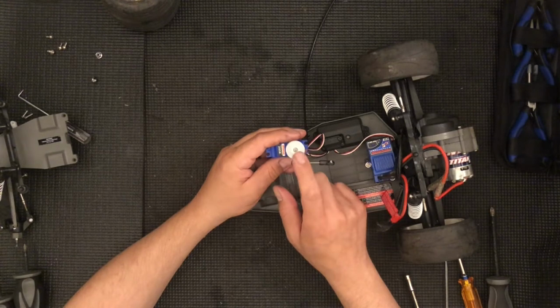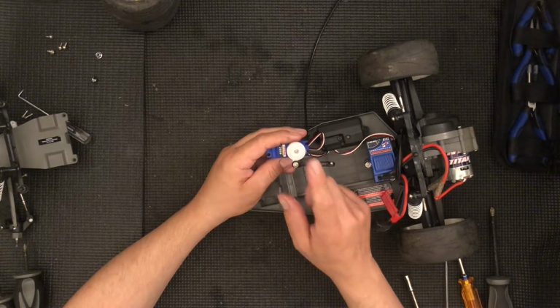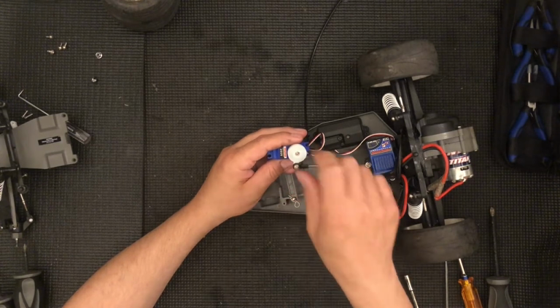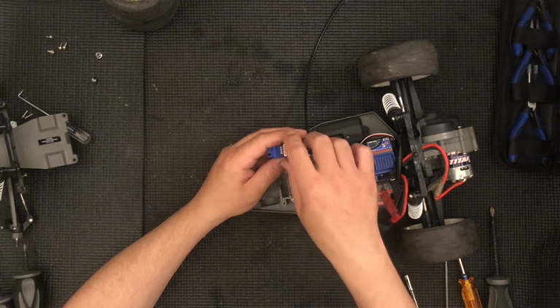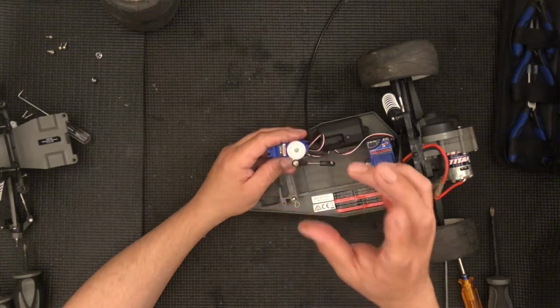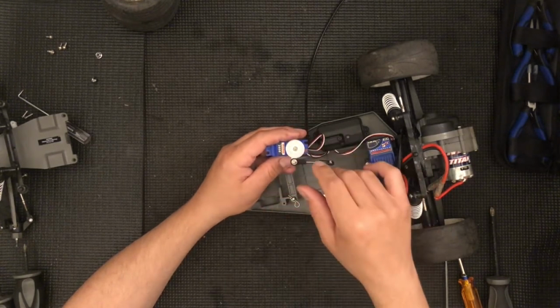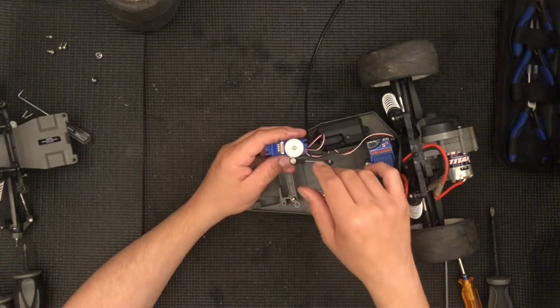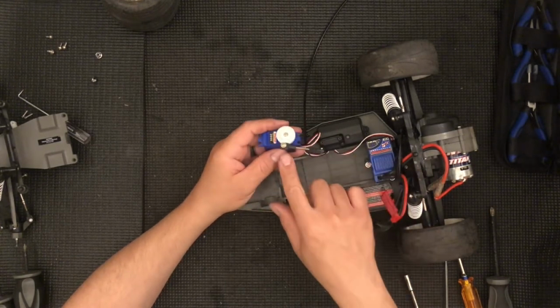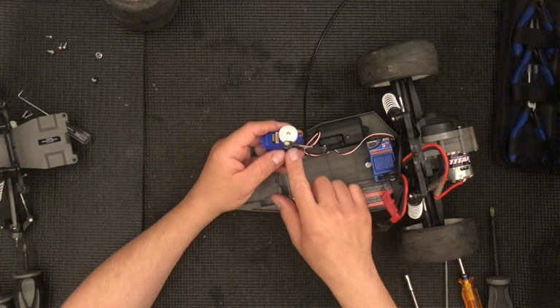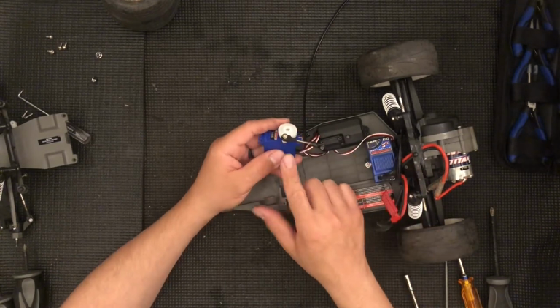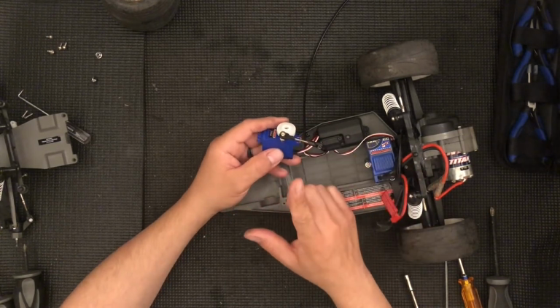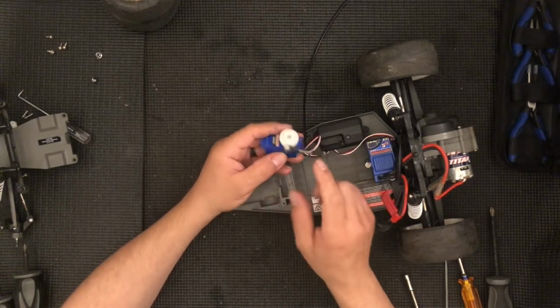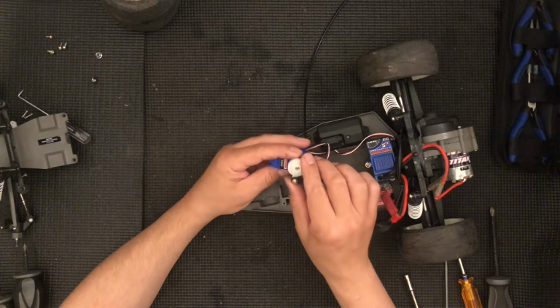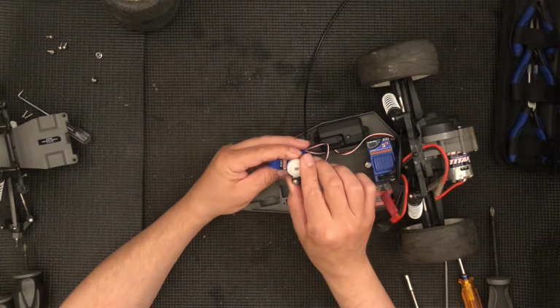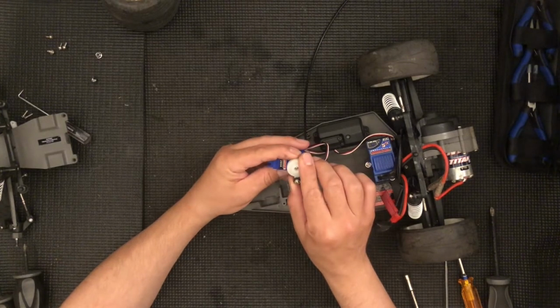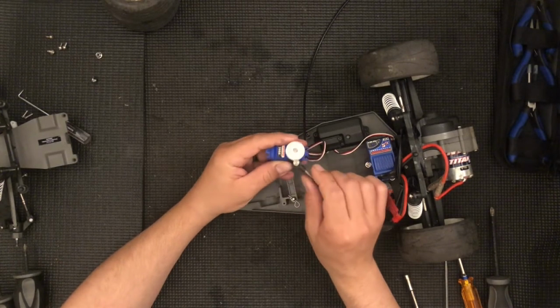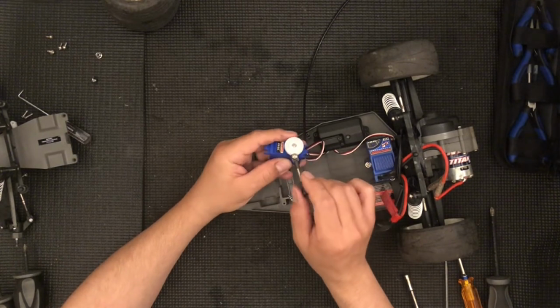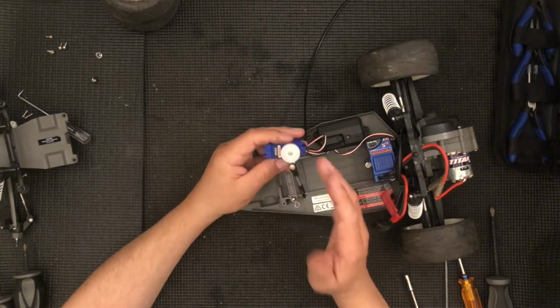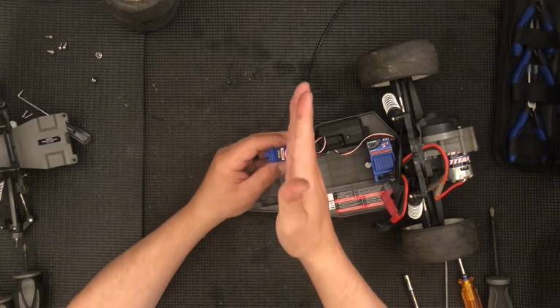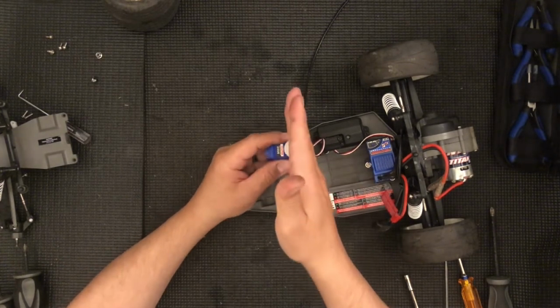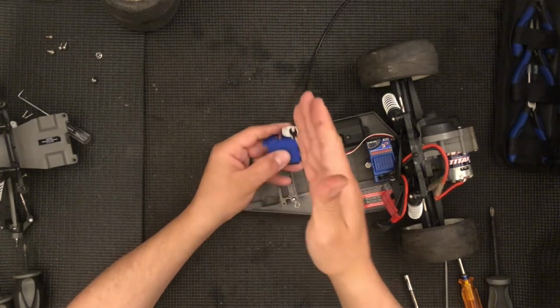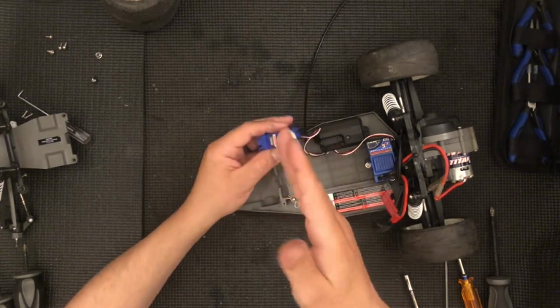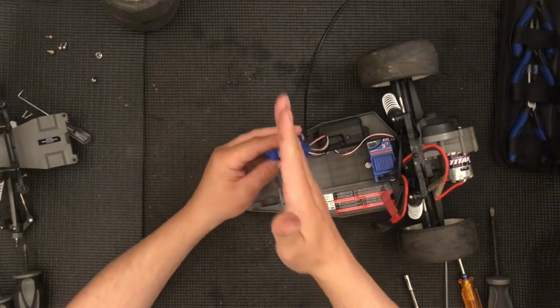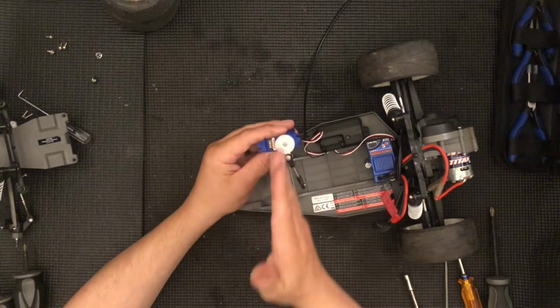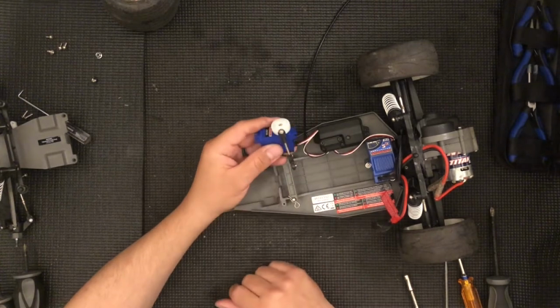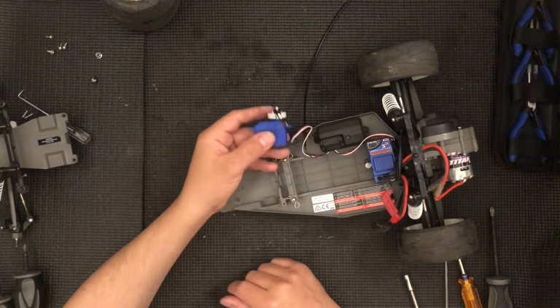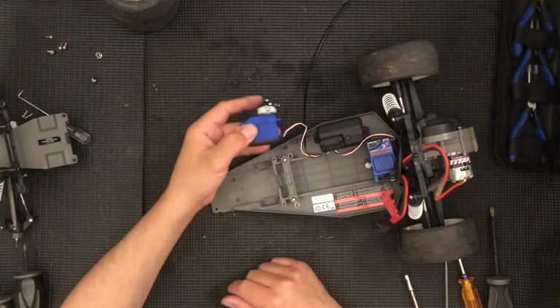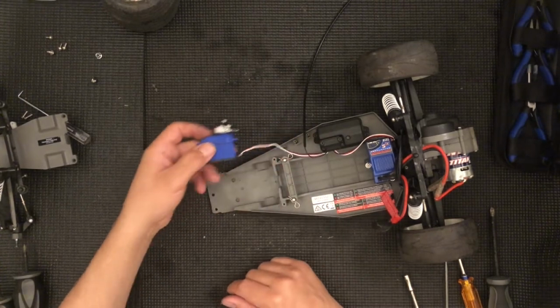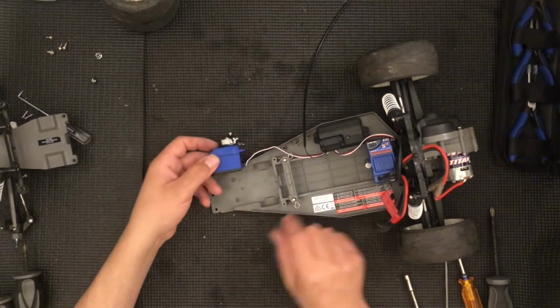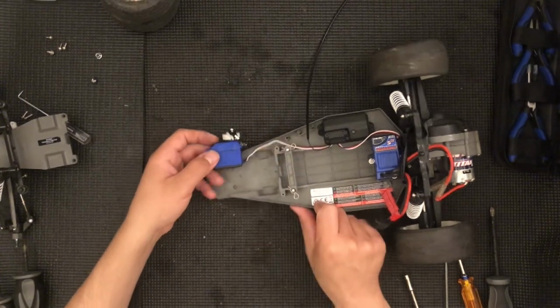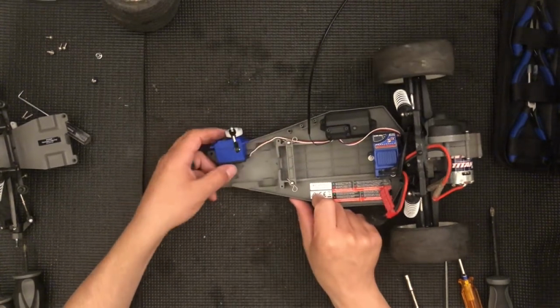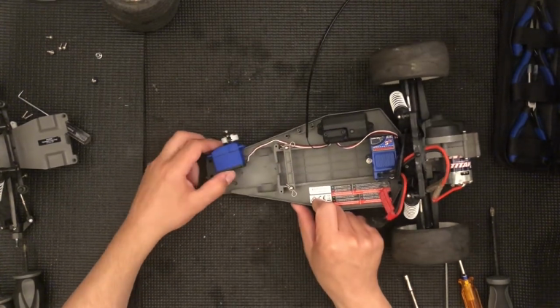Just remove that screw to the left, this pops off. Run power to it and make sure it's centered so when you install the new servo horn it's perpendicular. That's what you want and it's going to be sitting this way, facing up.